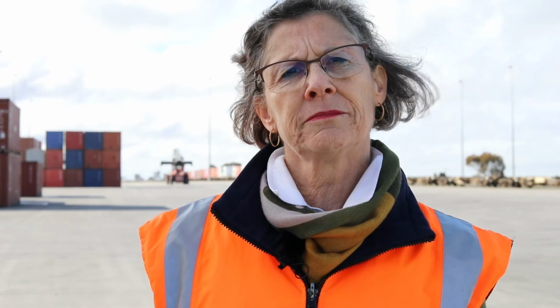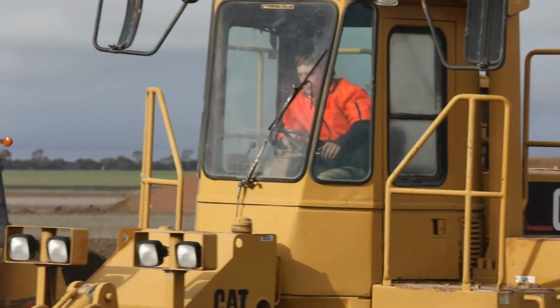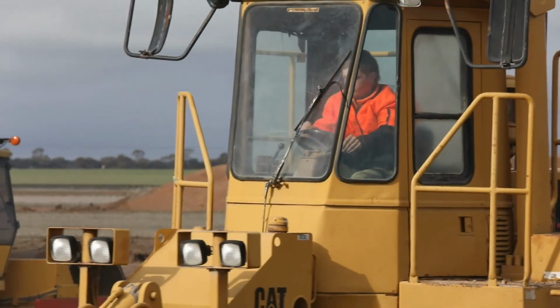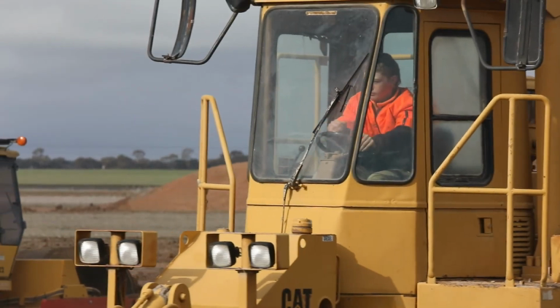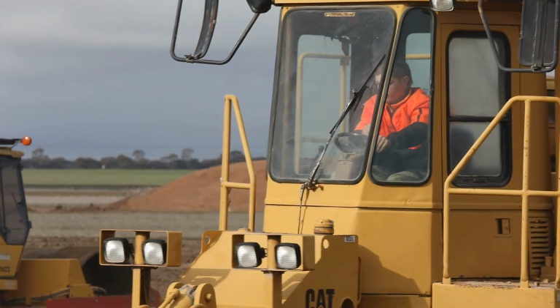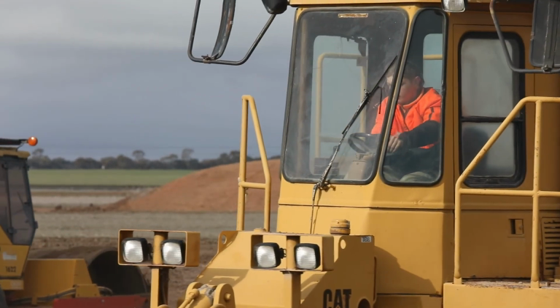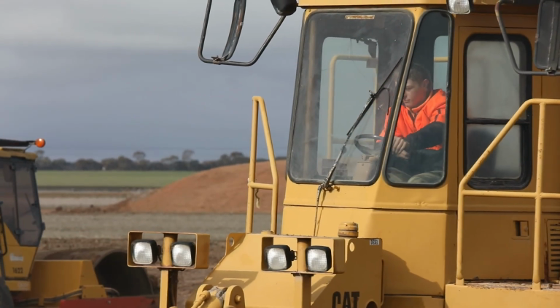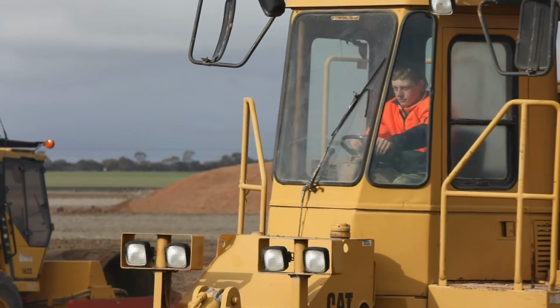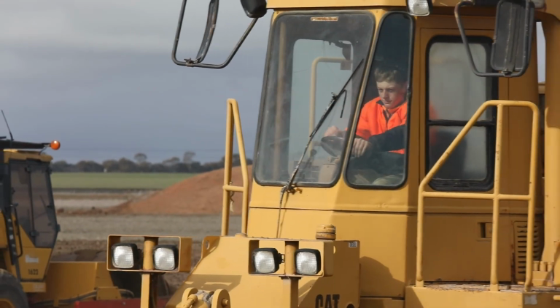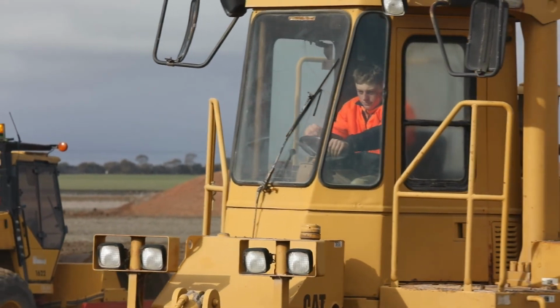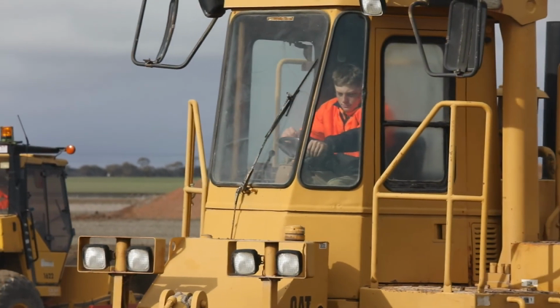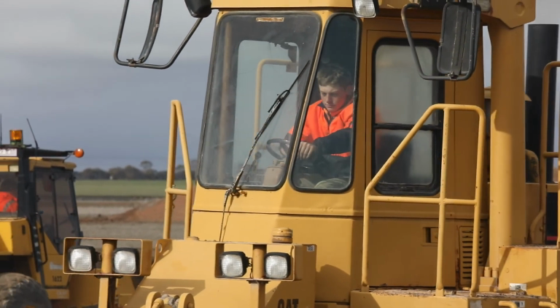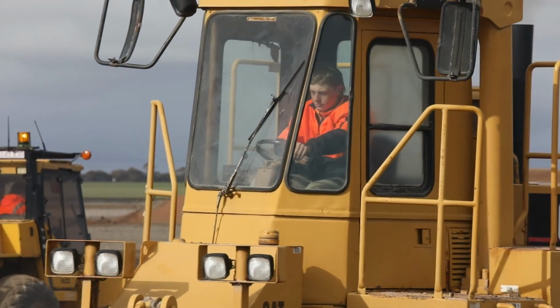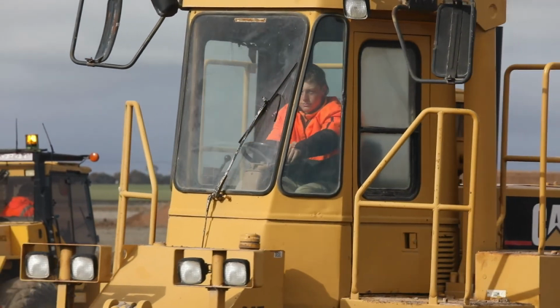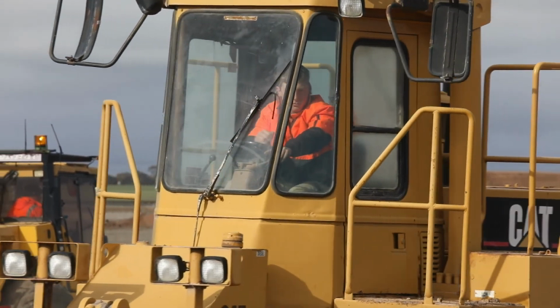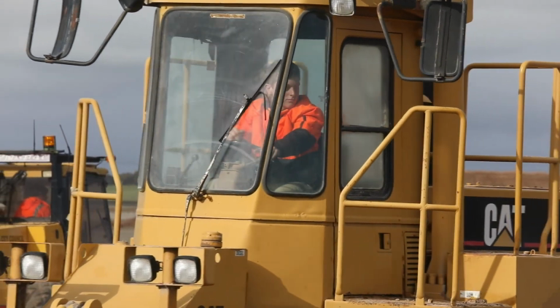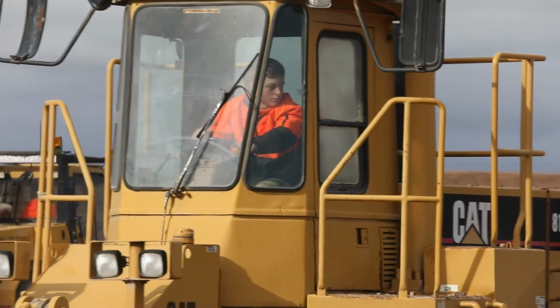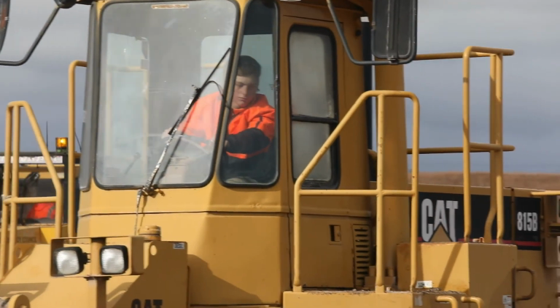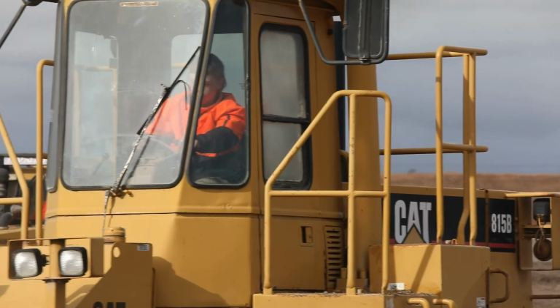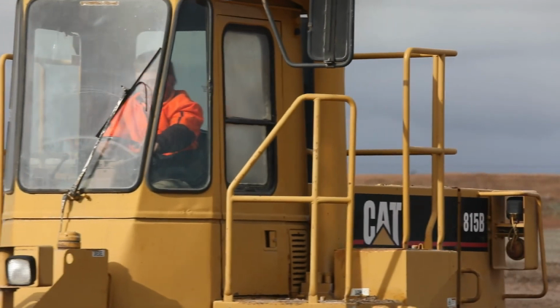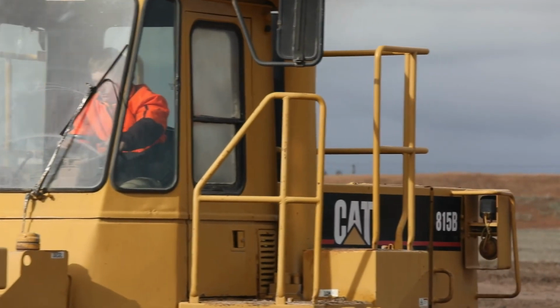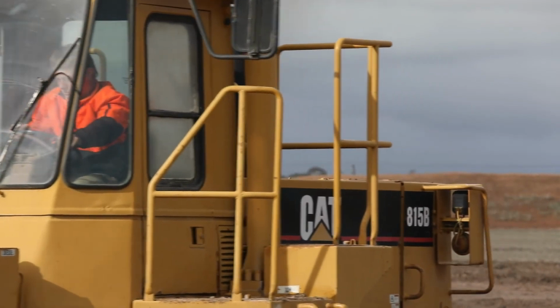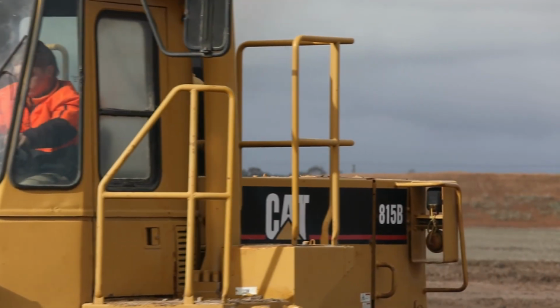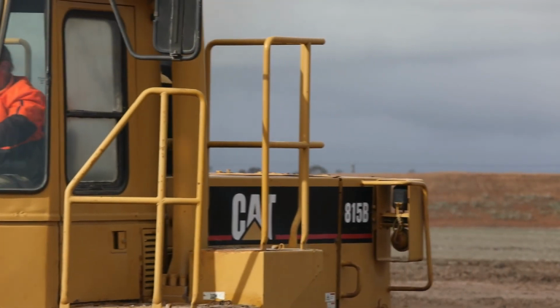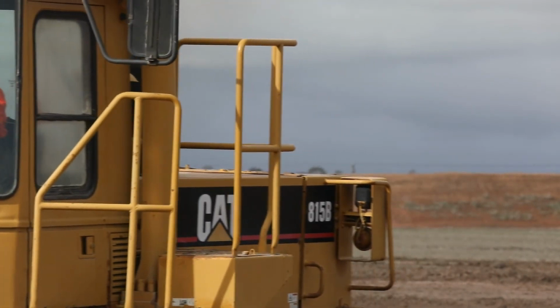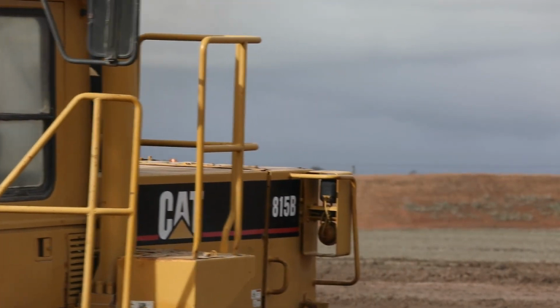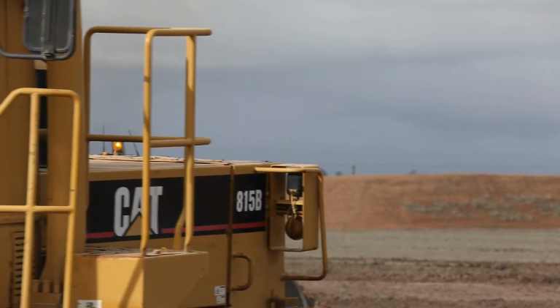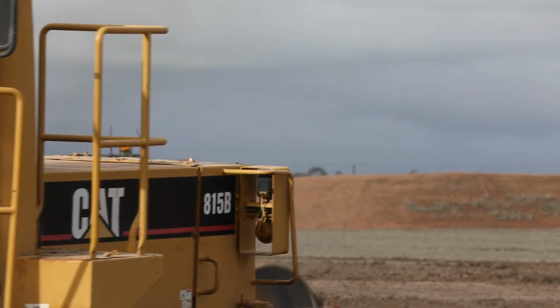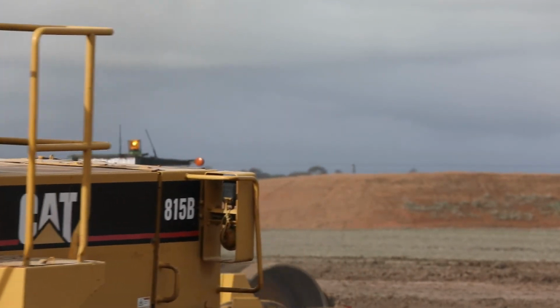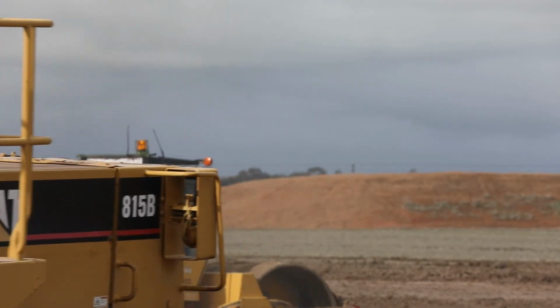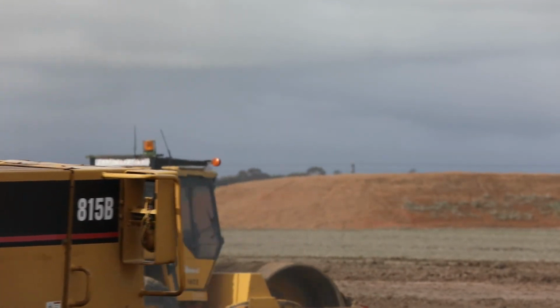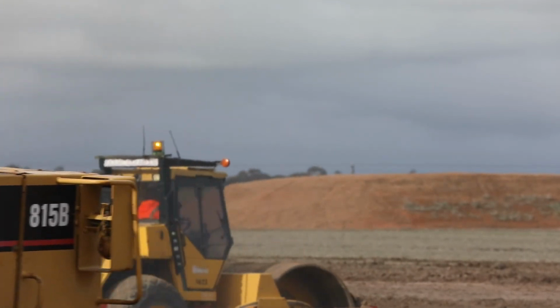Blocks here have already started selling and we look forward to the coming years when this industrial zone is full of factories that are helping to boost our economy.